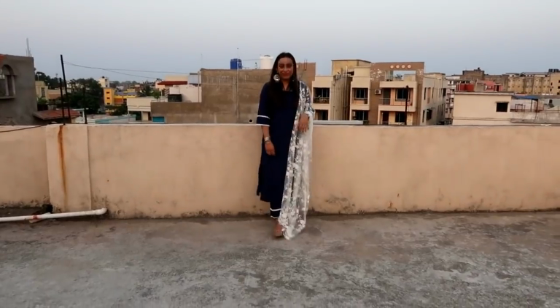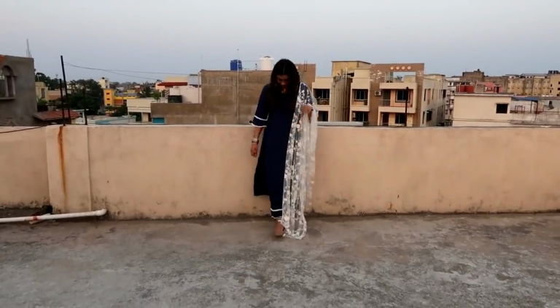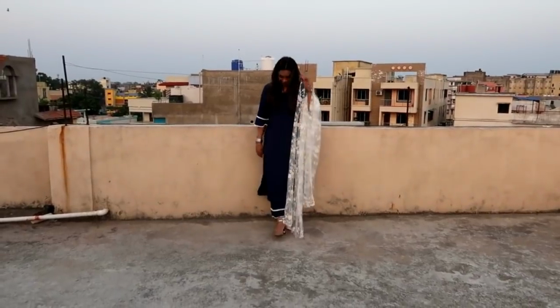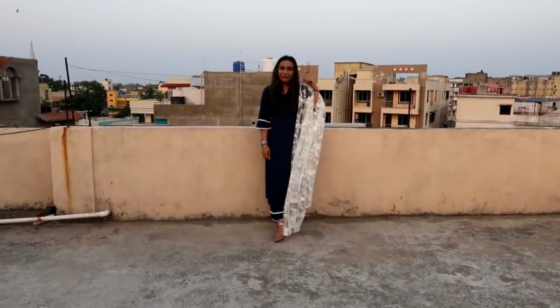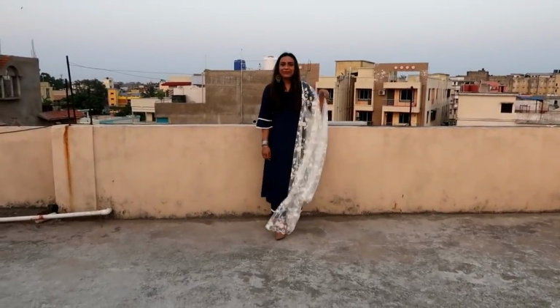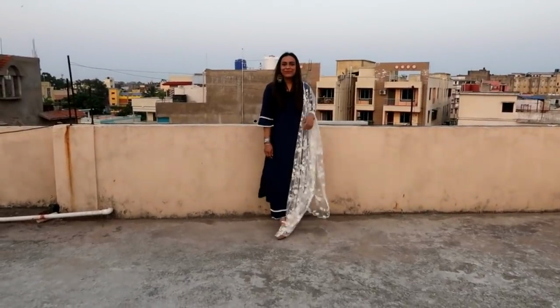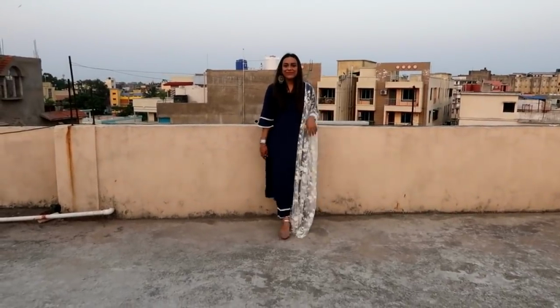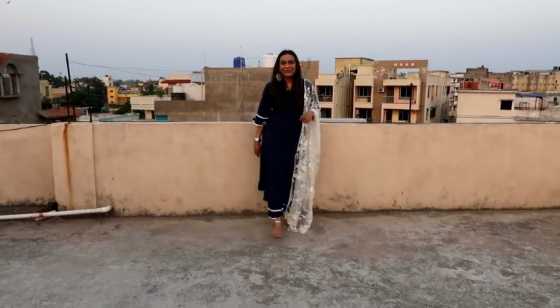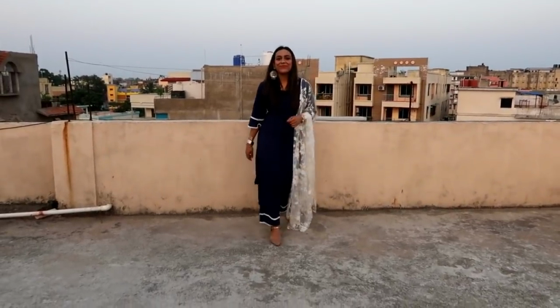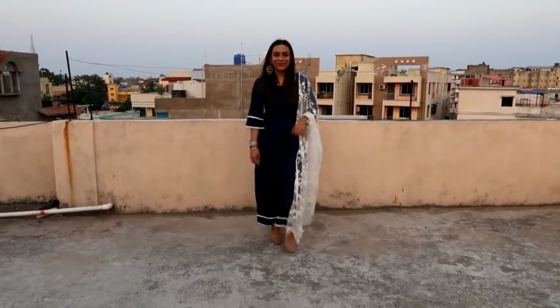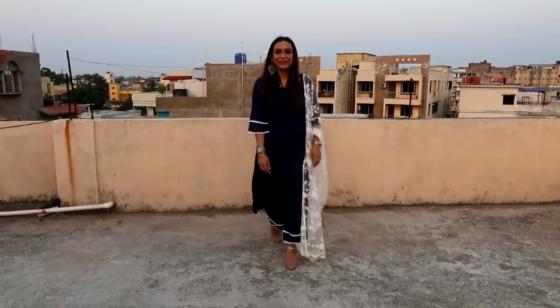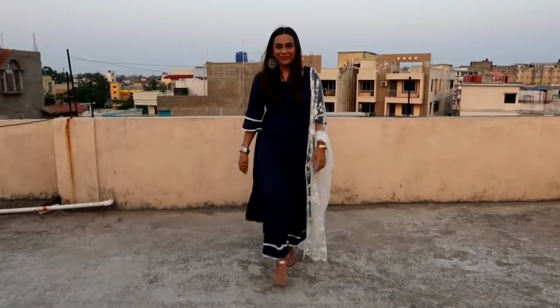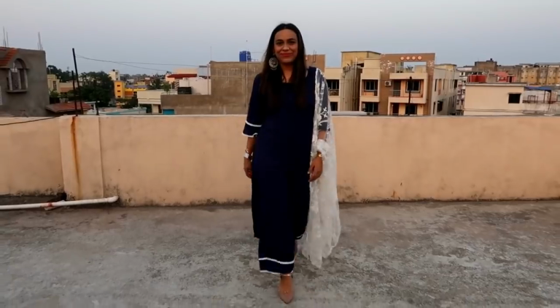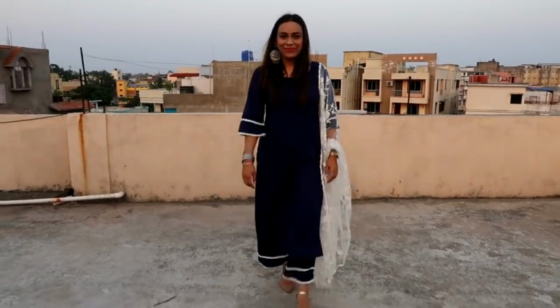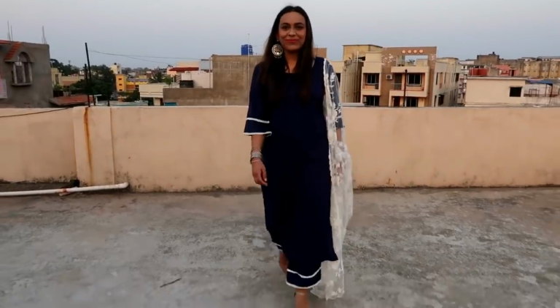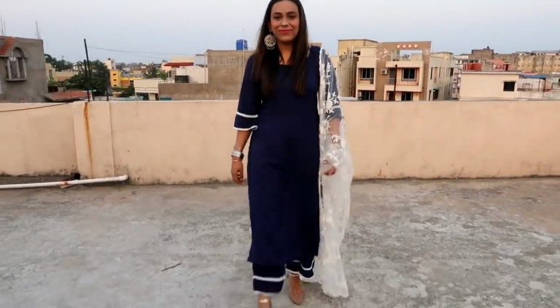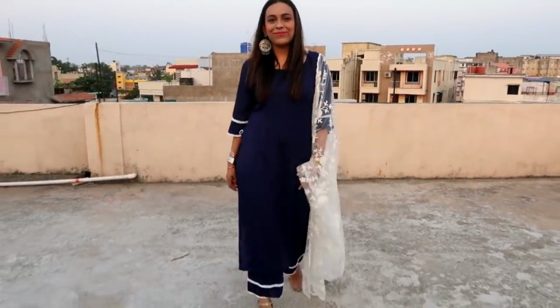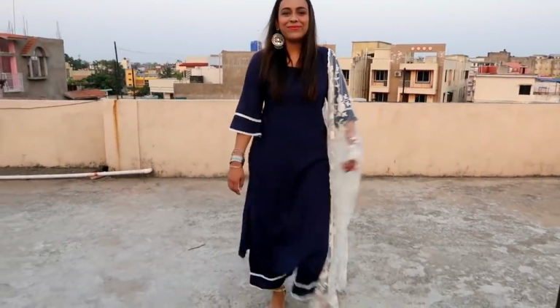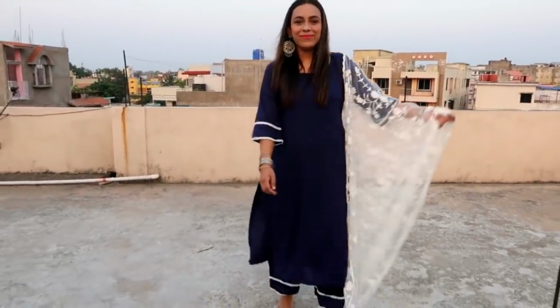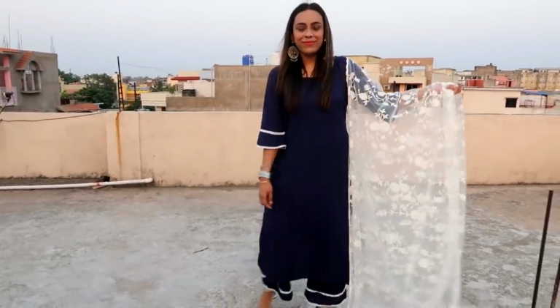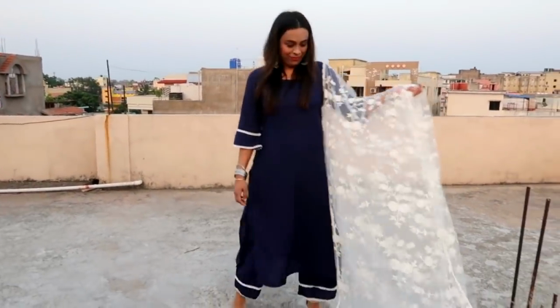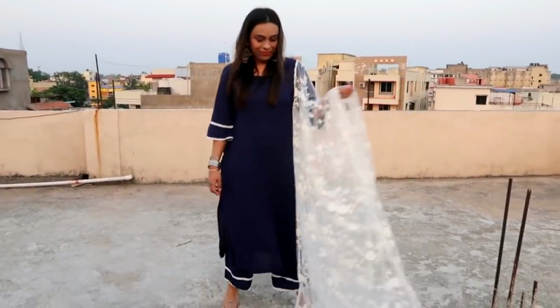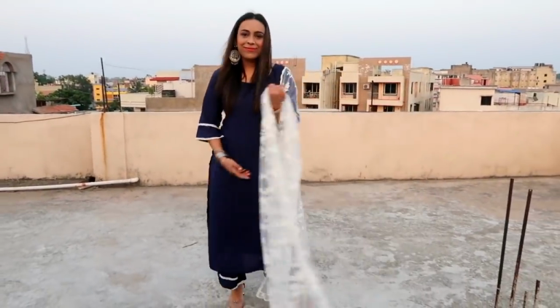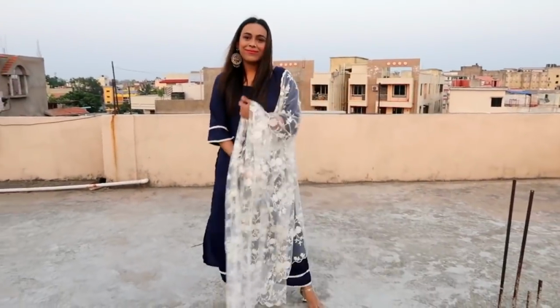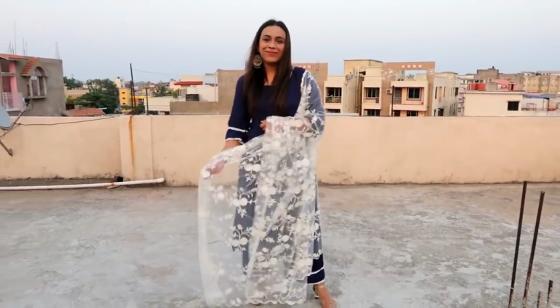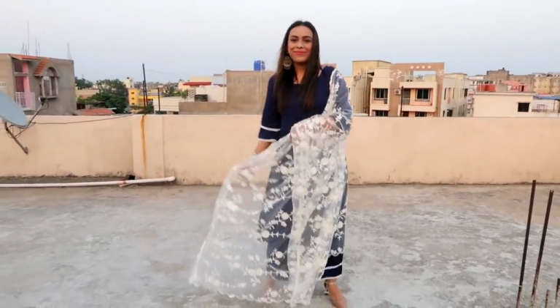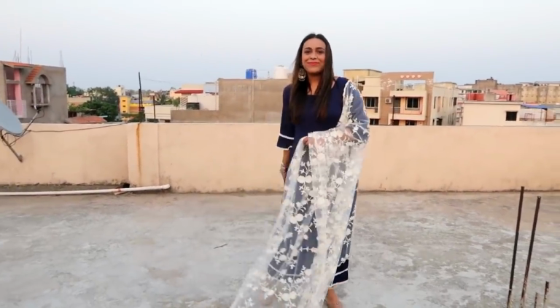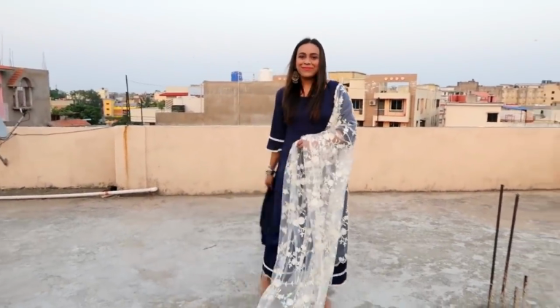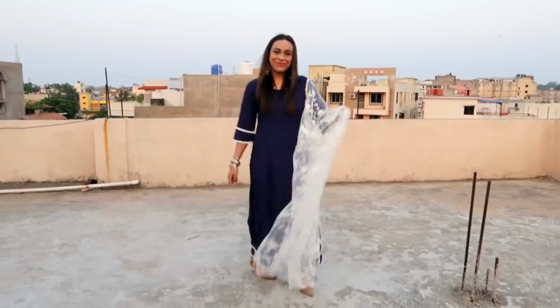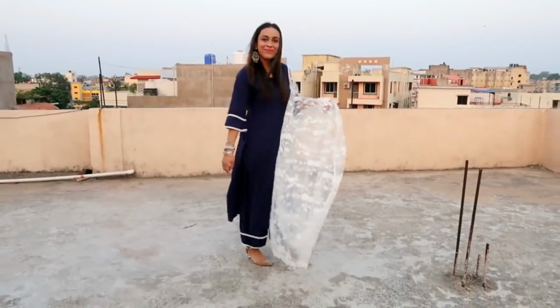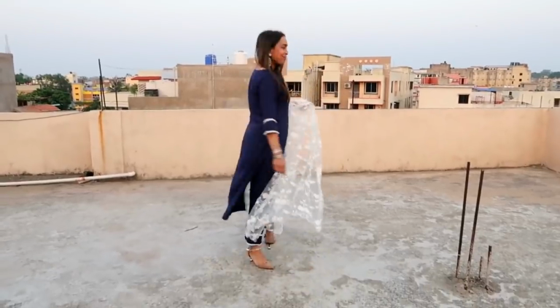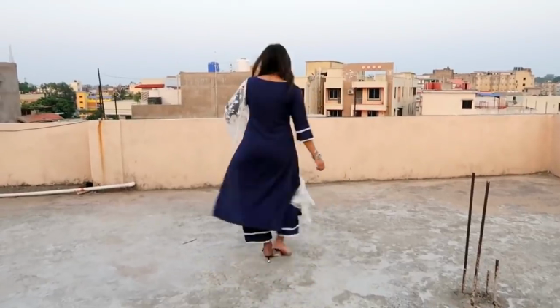My next item is this navy blue and white solid kurta with plazo and dupatta. The top and bottom fabric is poly crepe. The dupatta fabric is net. It's a completely embroidered net dupatta.